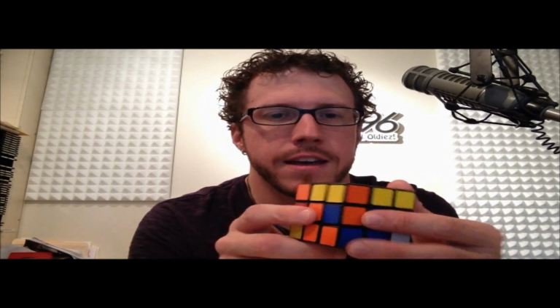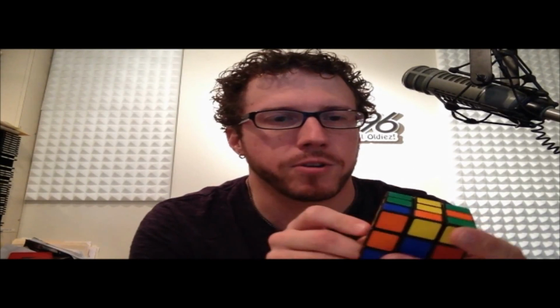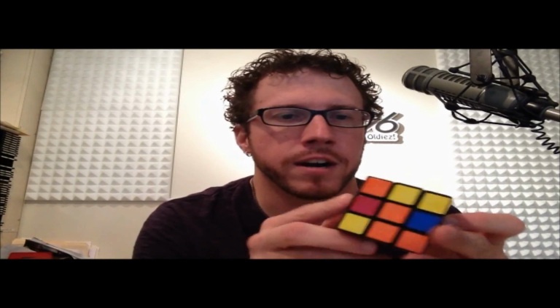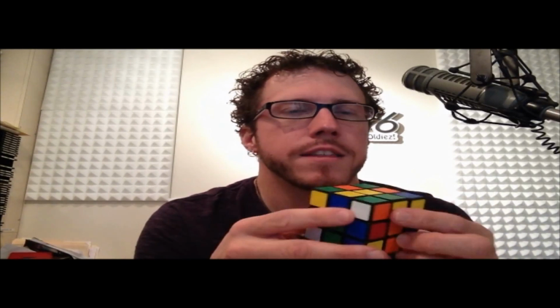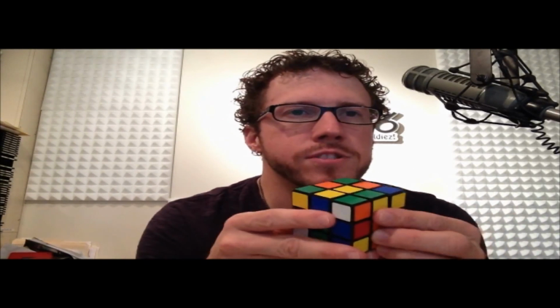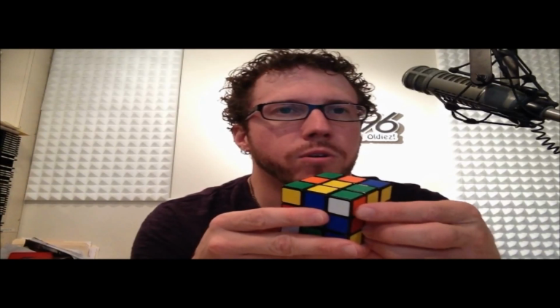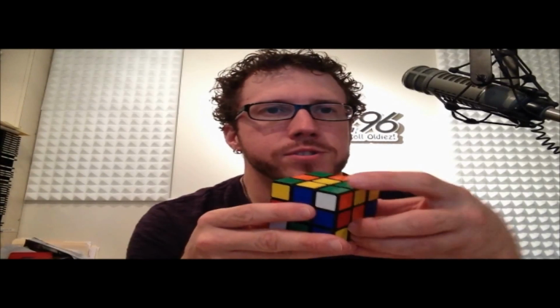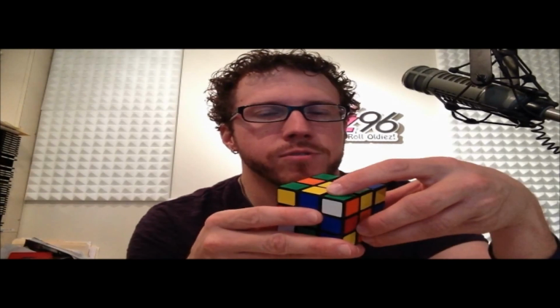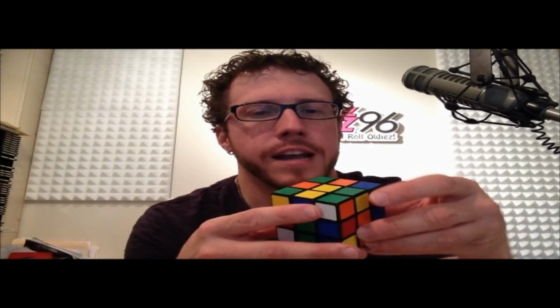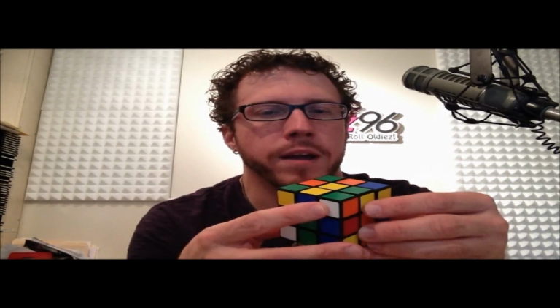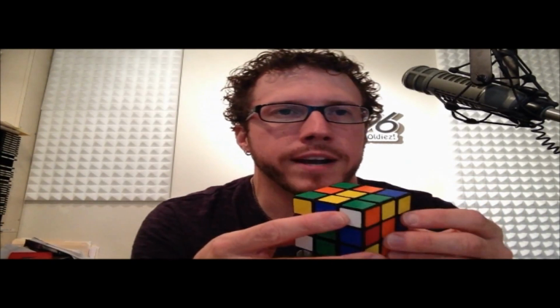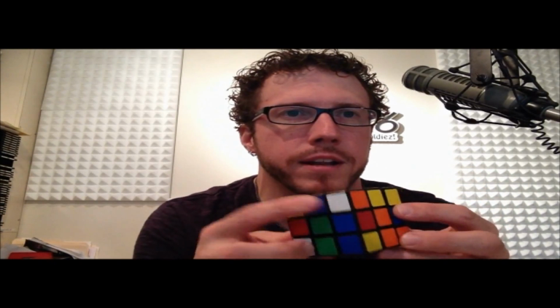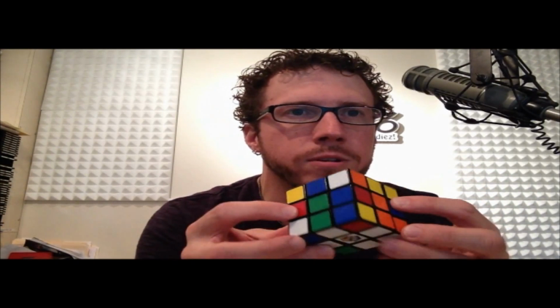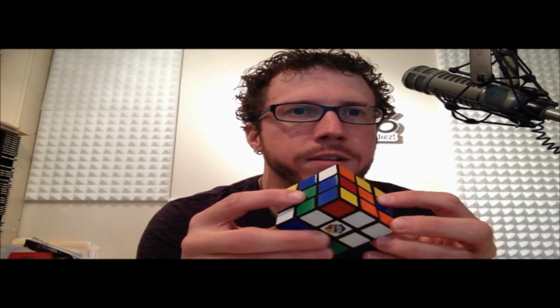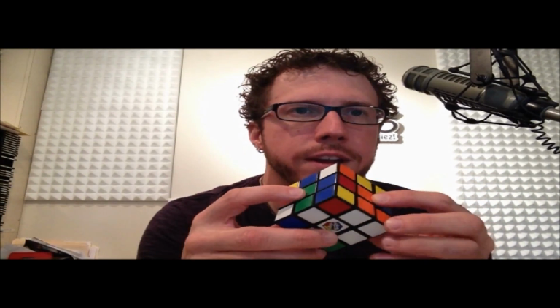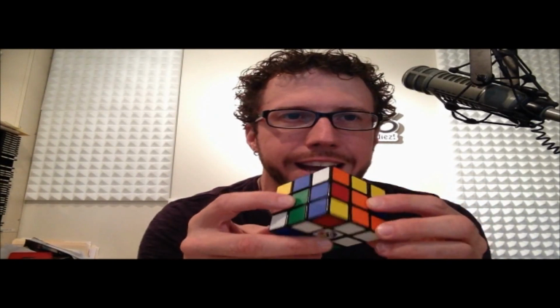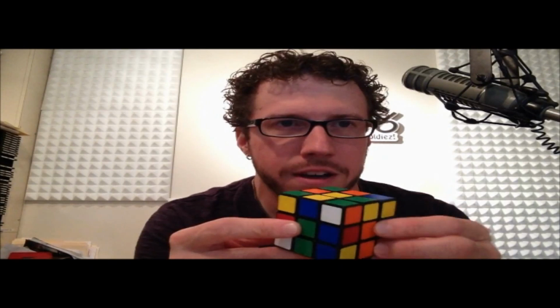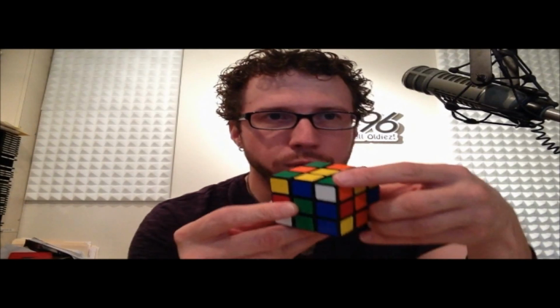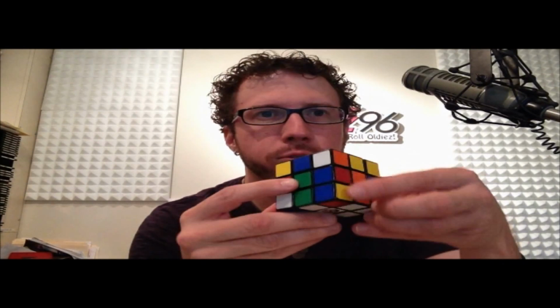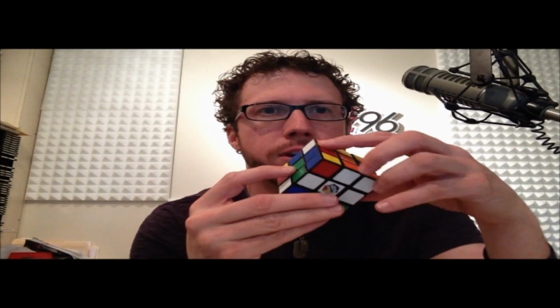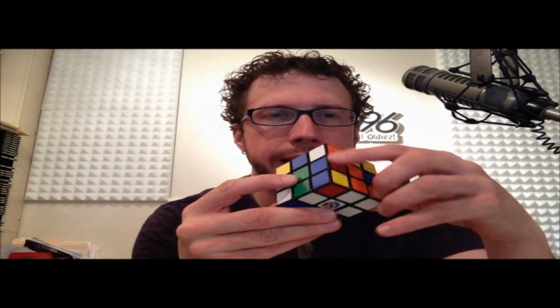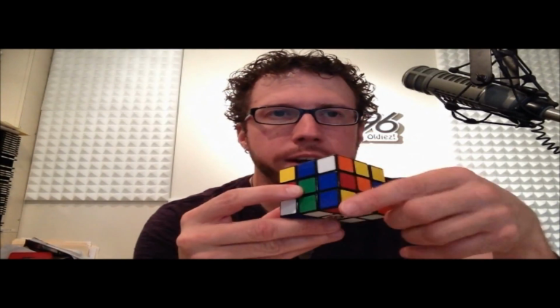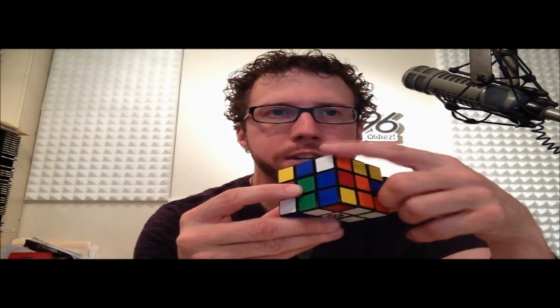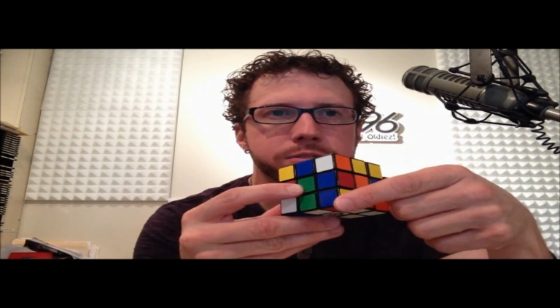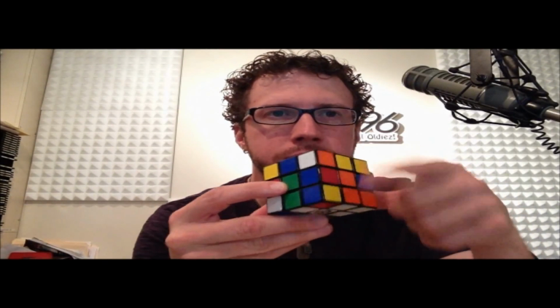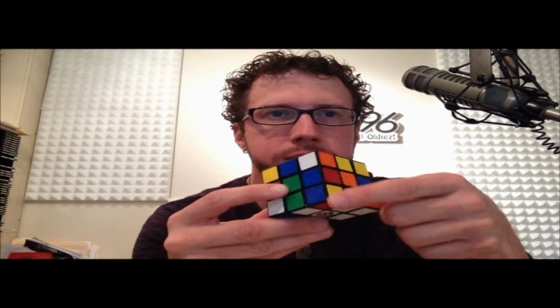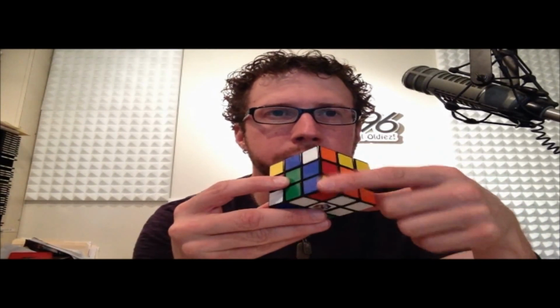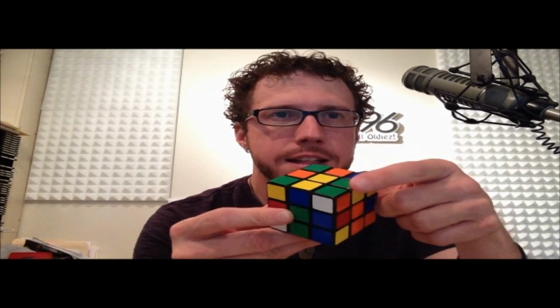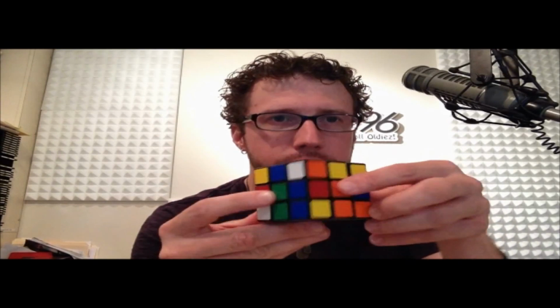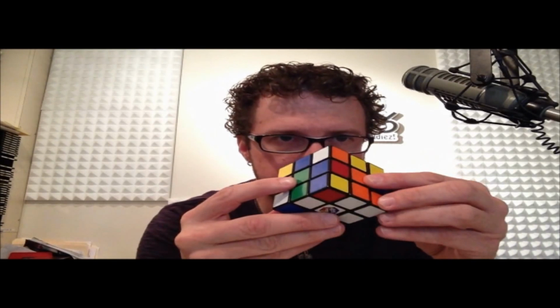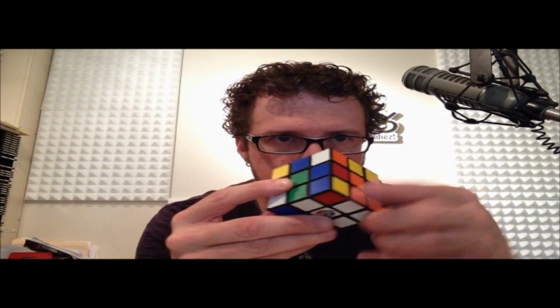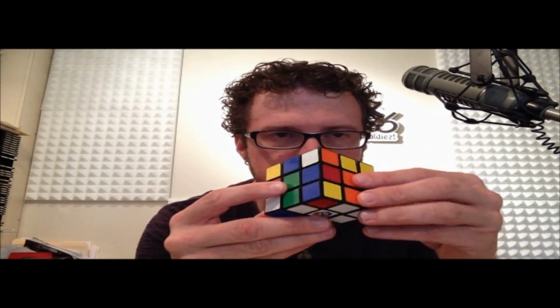Another corner — there's the orange, green, and white one. We gotta put it in the orange, green, and white centers. It's right above where it has to go. We're trying to switch these two corners — this is the wrong one, this is the right one. We gotta put it in there.